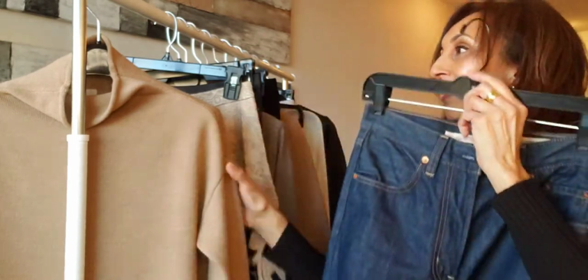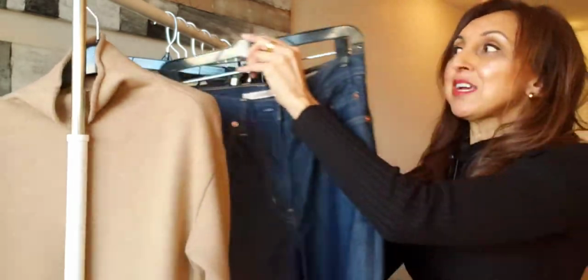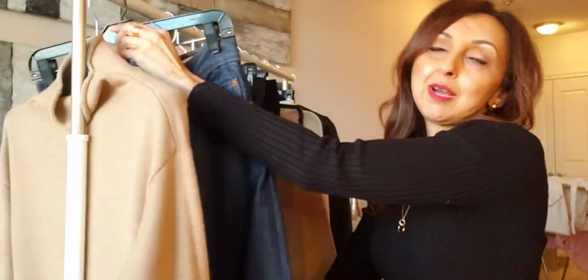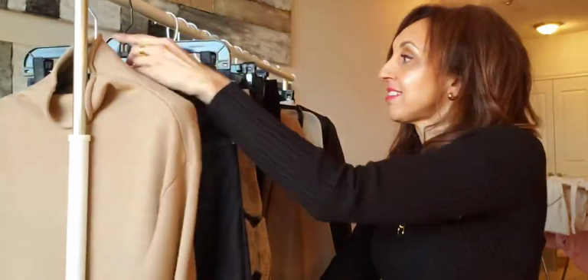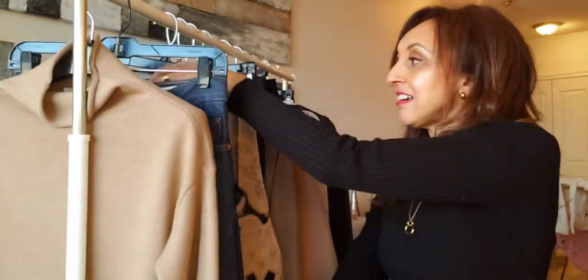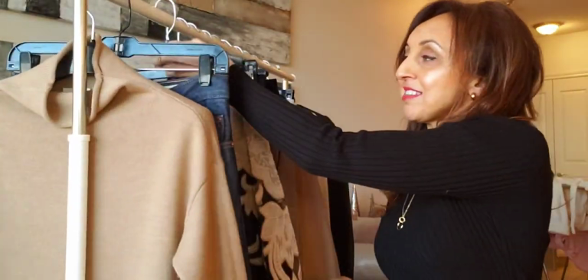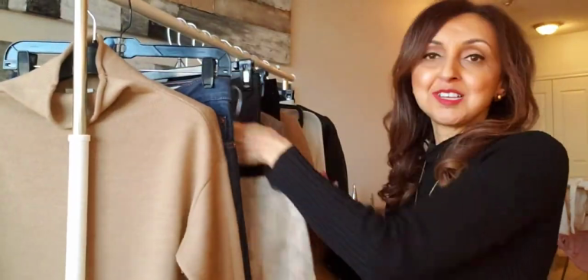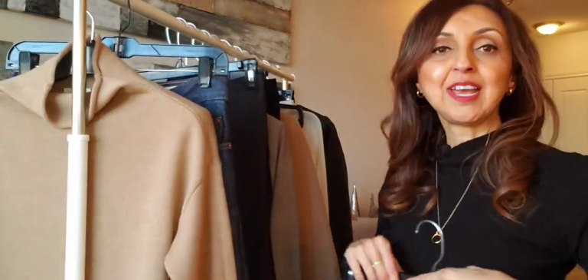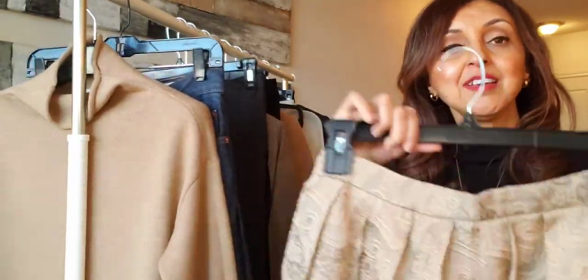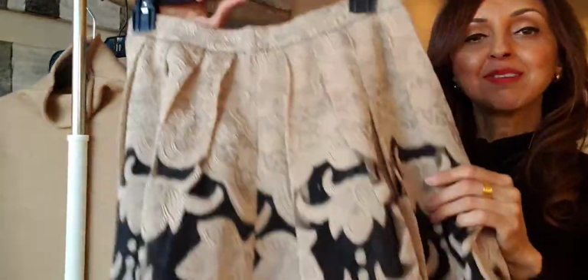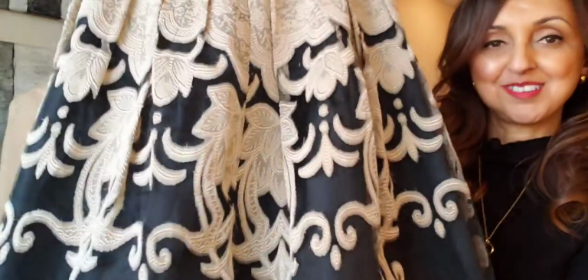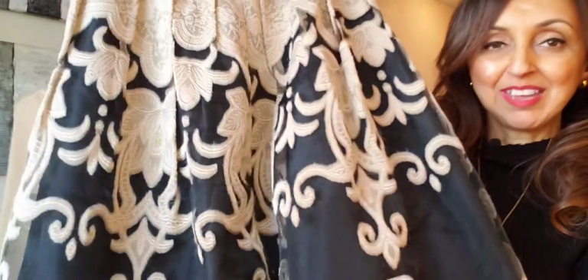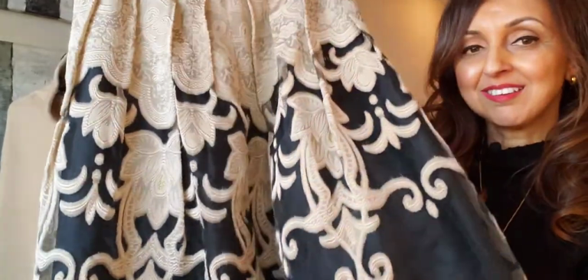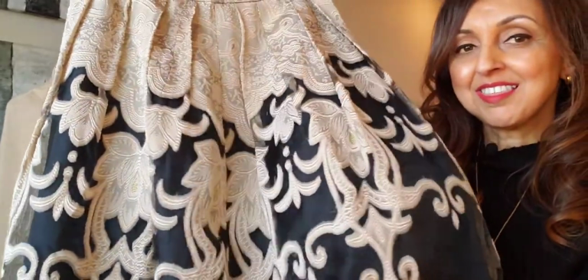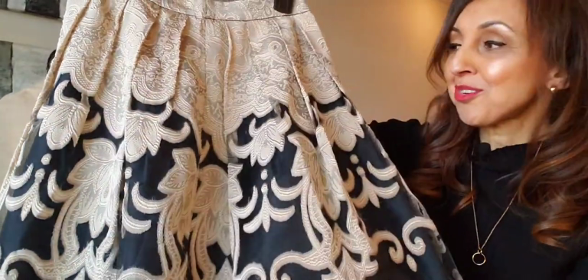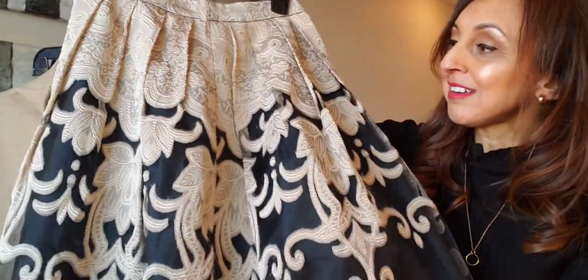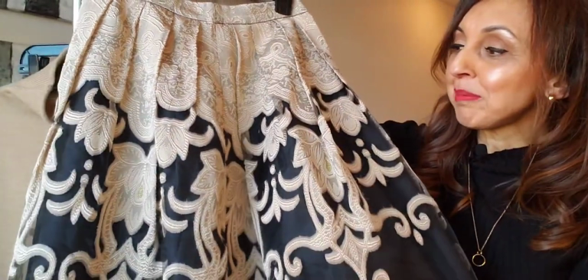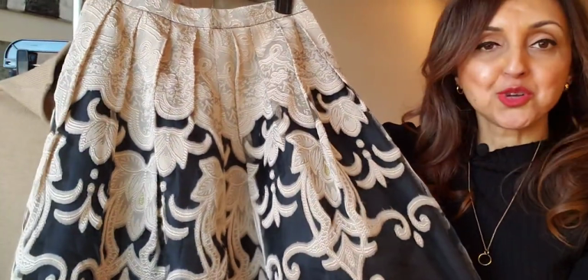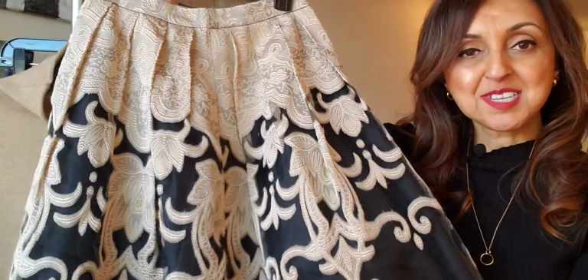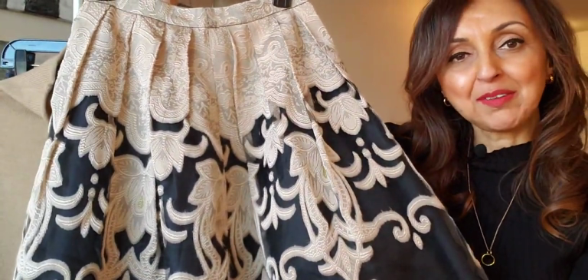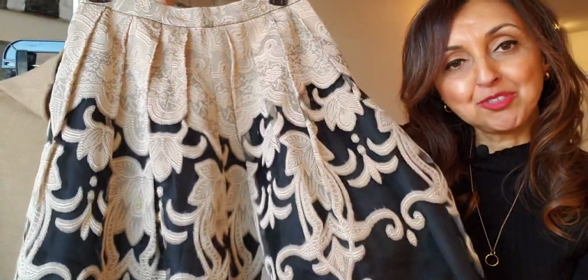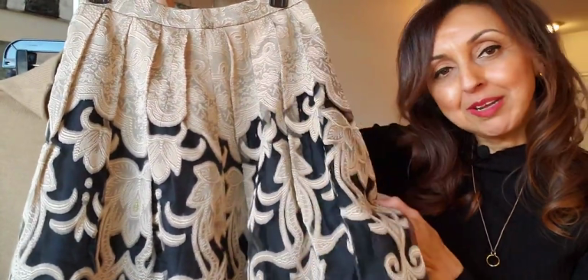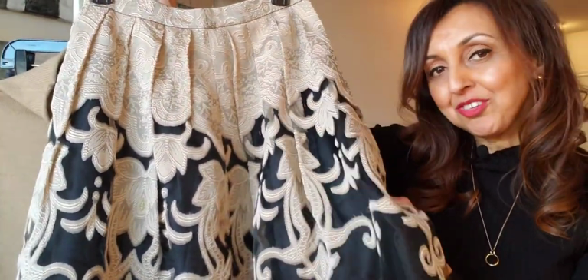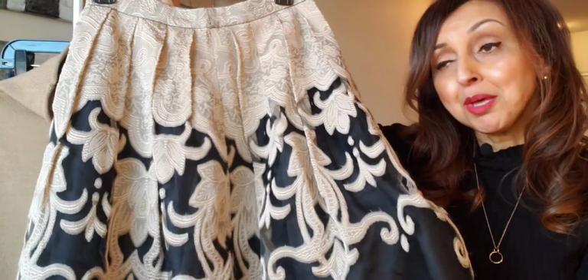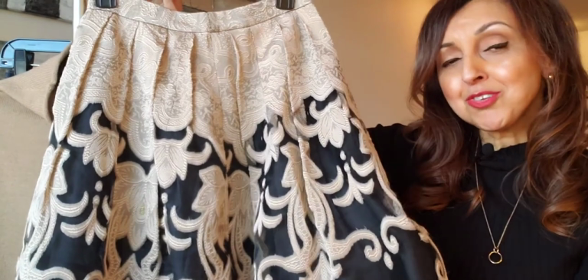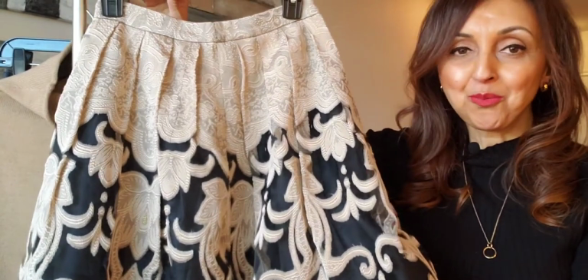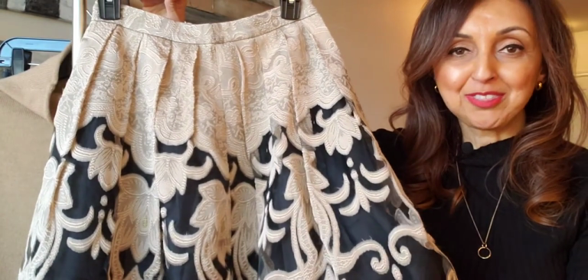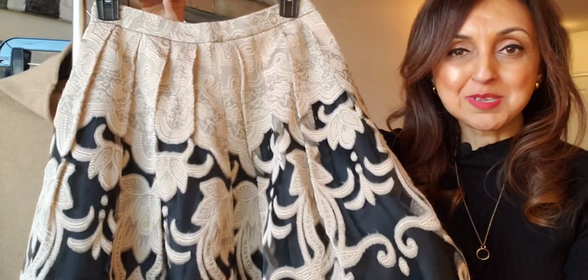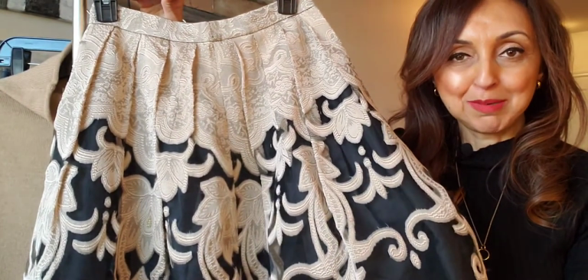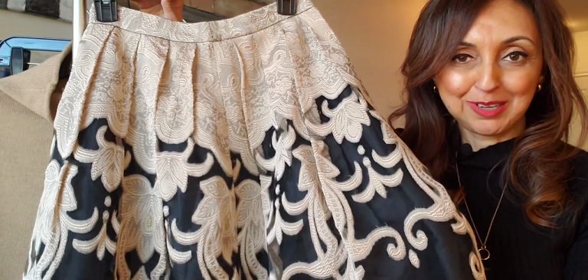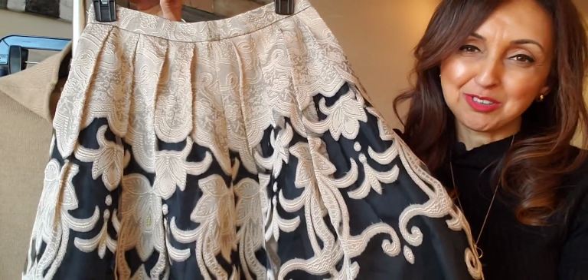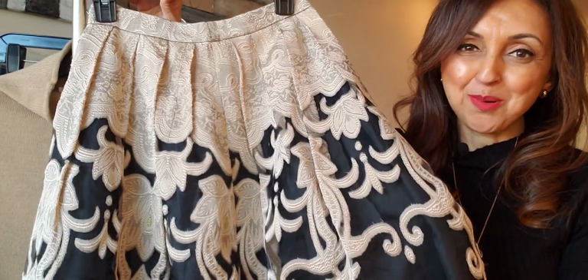The second way I'm going to style this turtleneck is with a skirt. I think it's really nice to be able to wear something that makes you feel pretty and dressed up, but also with a cozy element to it, especially in this weather.